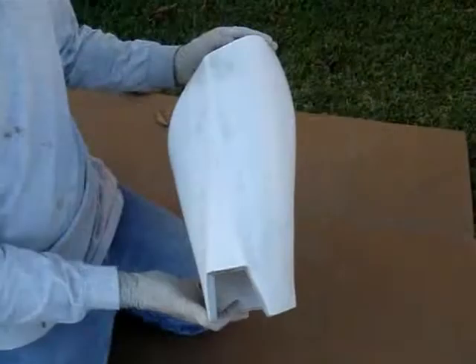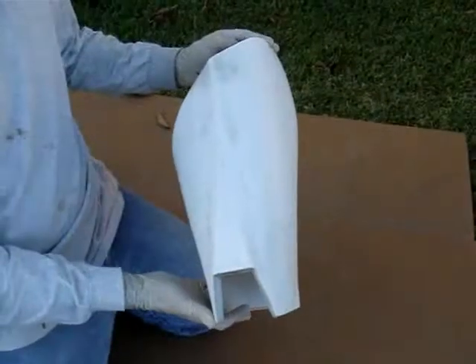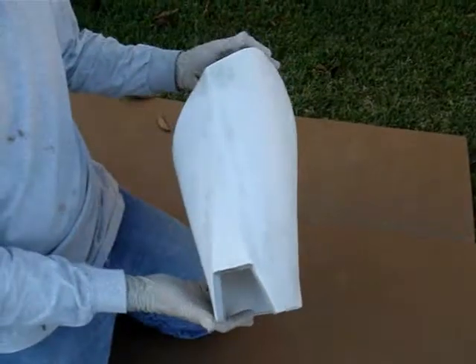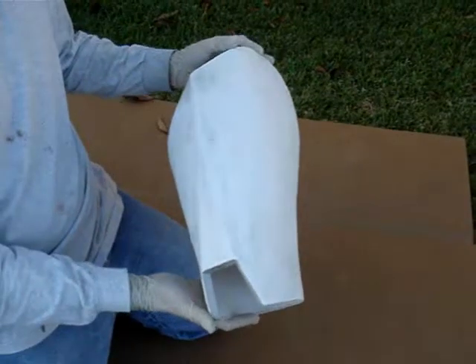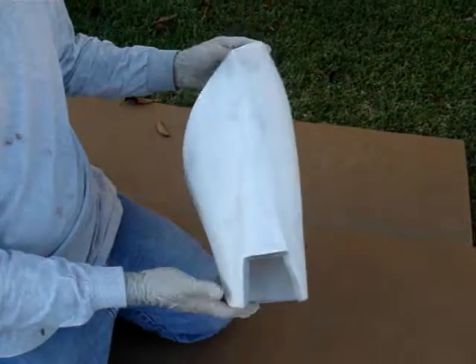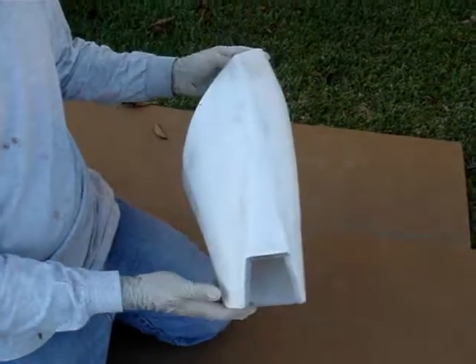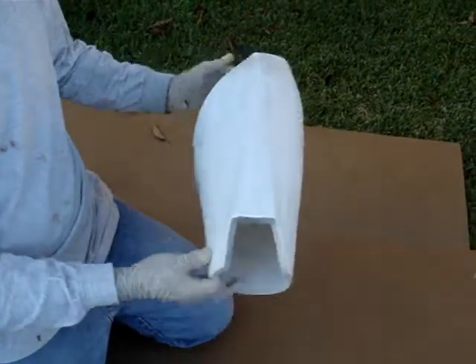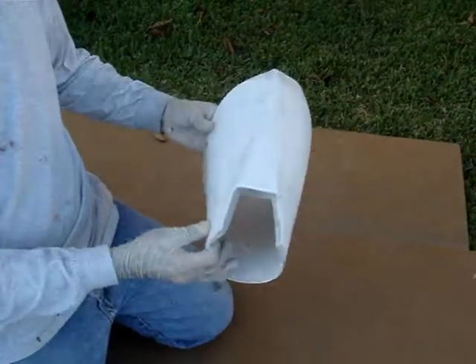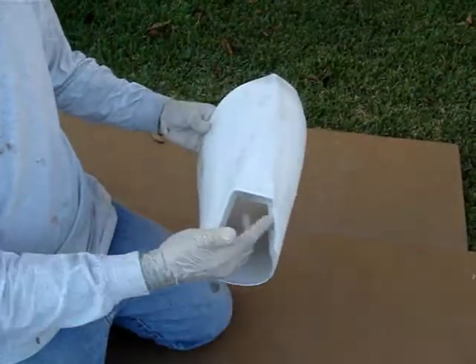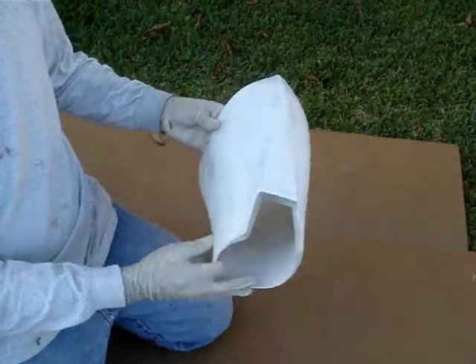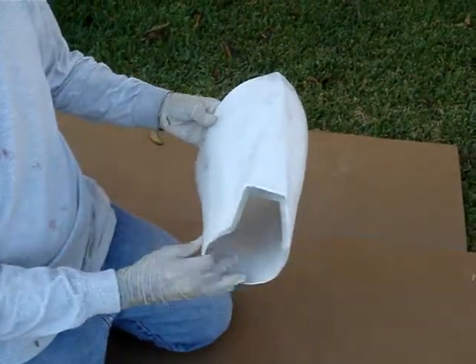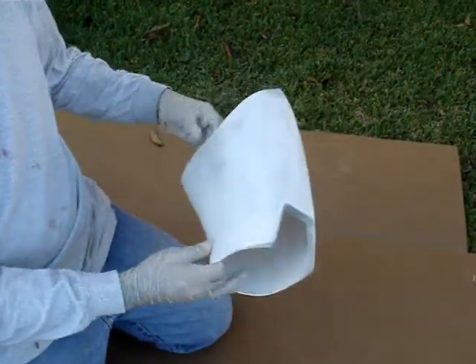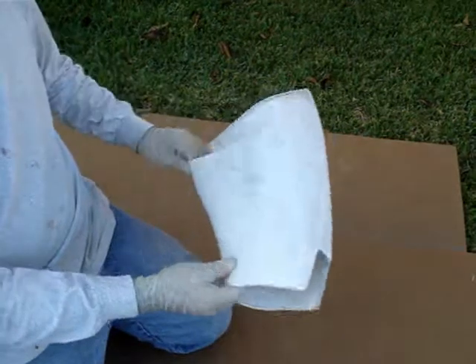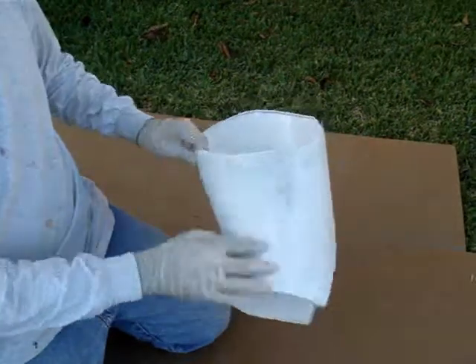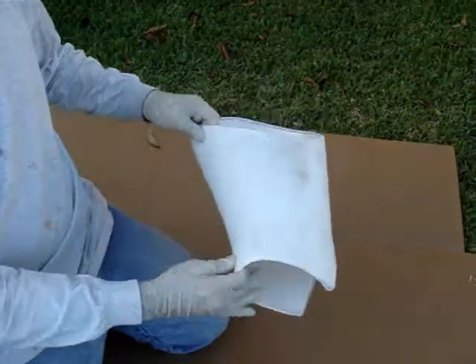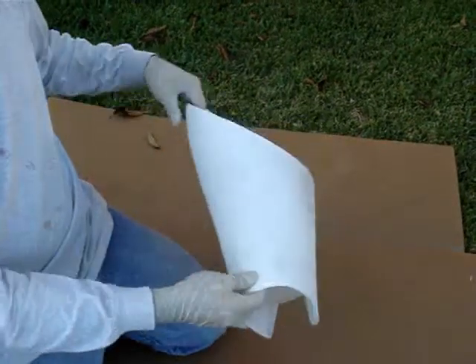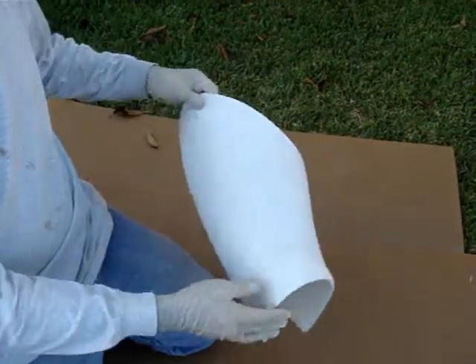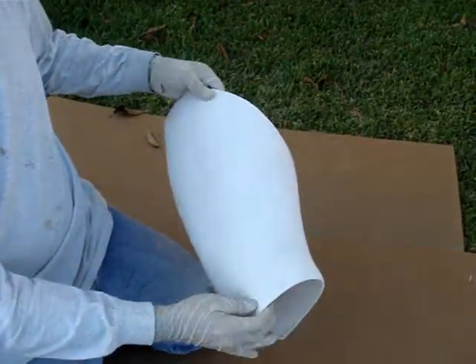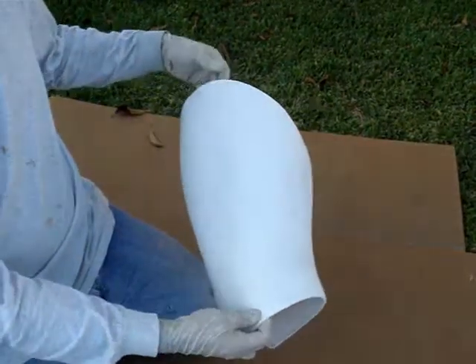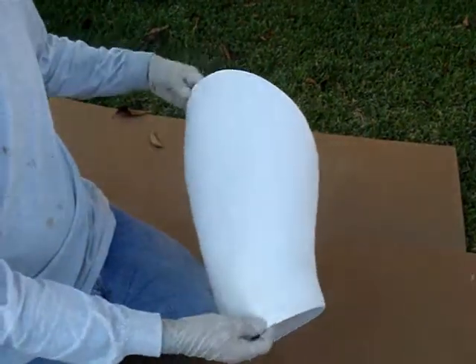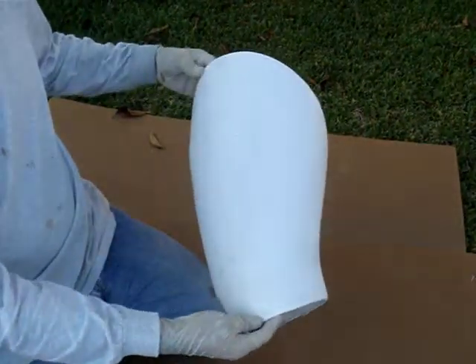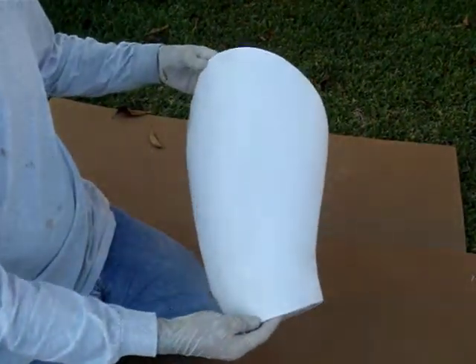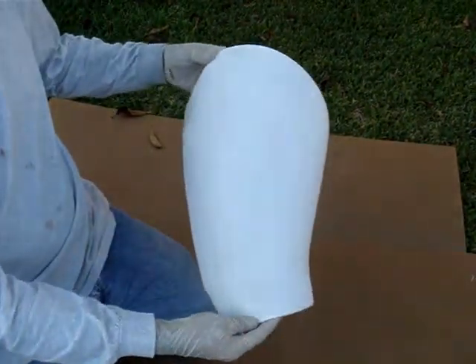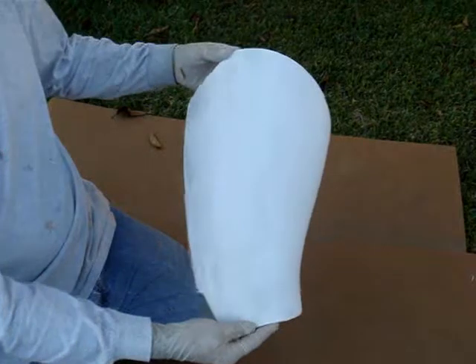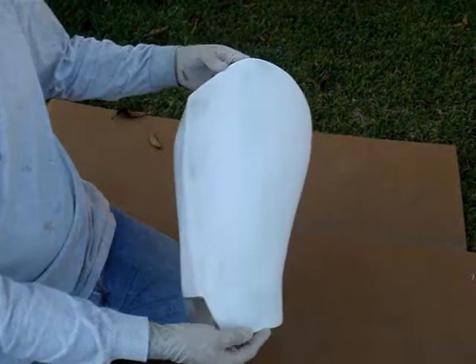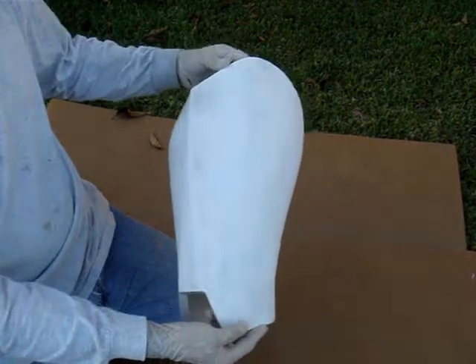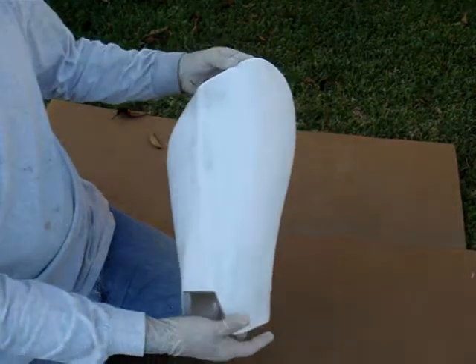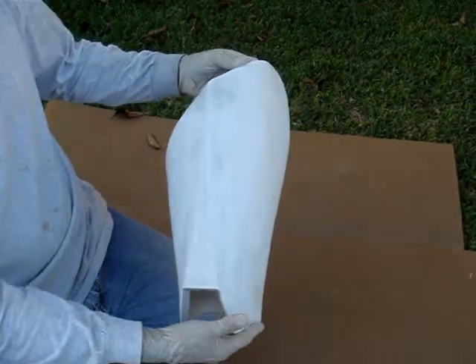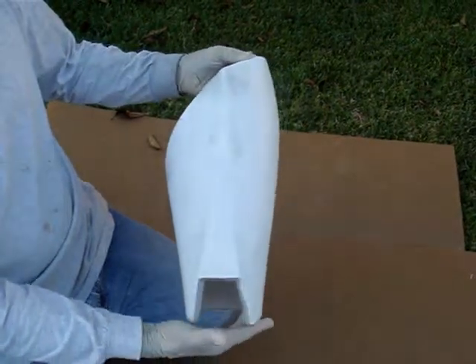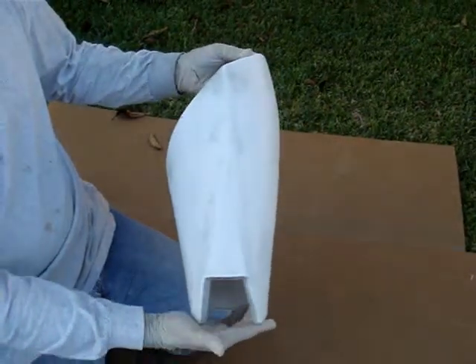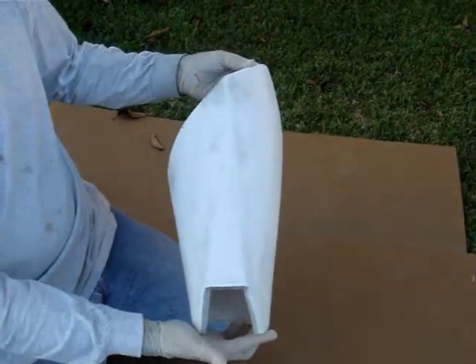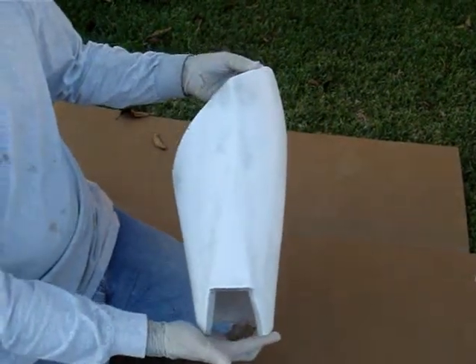So I've sanded the gray on the thighs here as well, leaving some in the cutout area and along the sides there, and just faintly along the outside, just to give it a little bit of a worn look. So that's what the thighs look like right now.